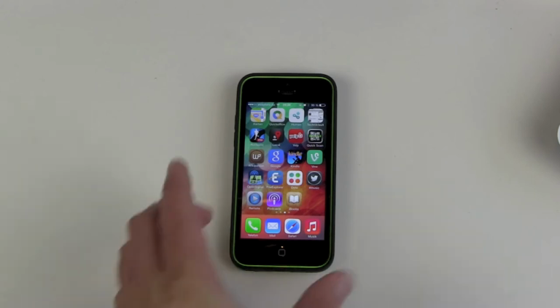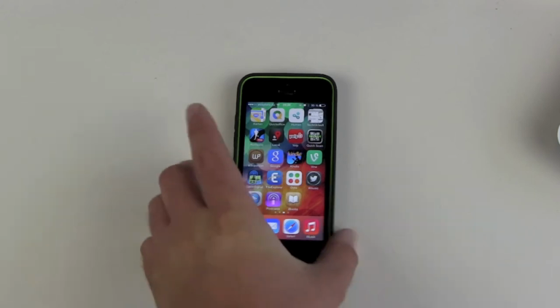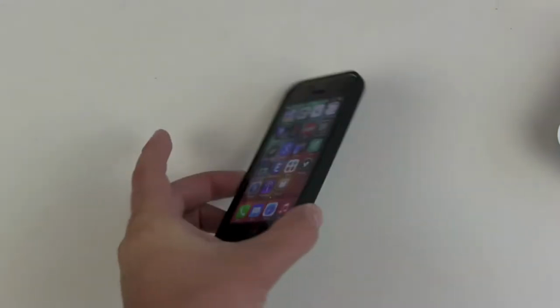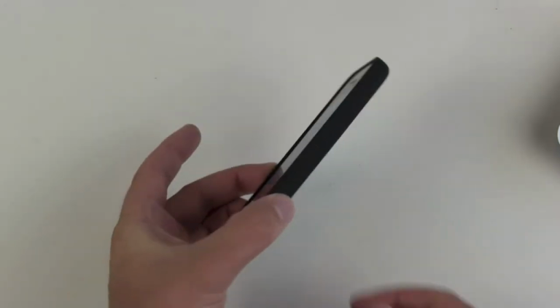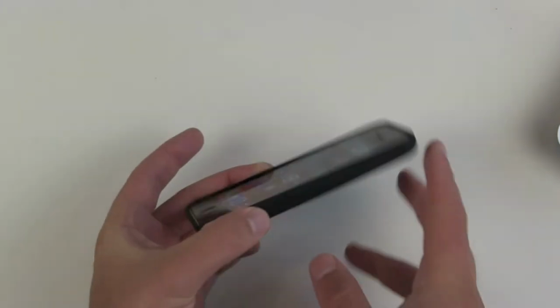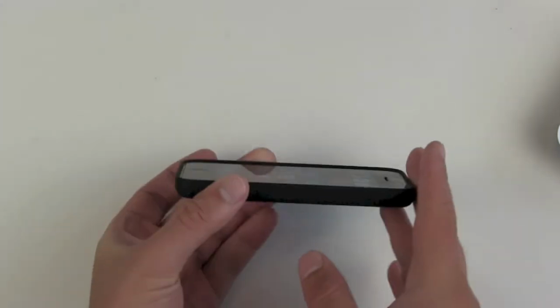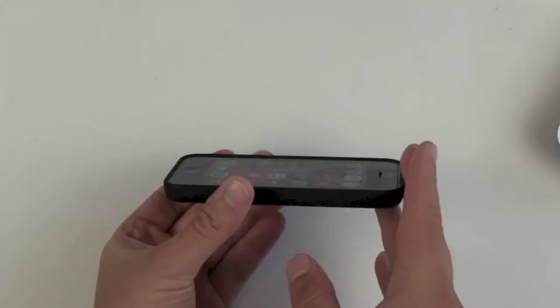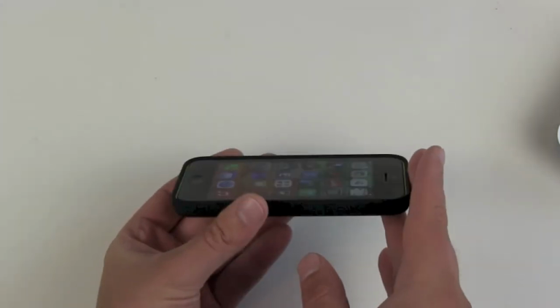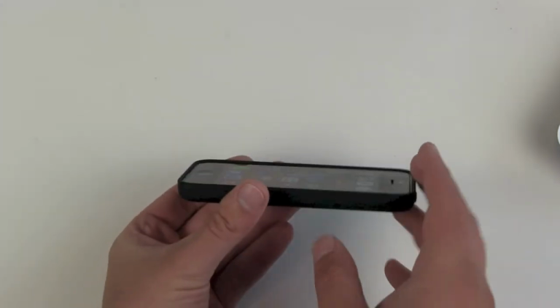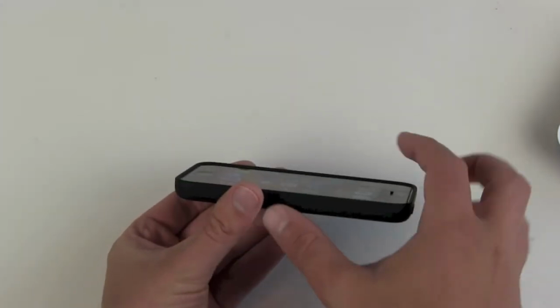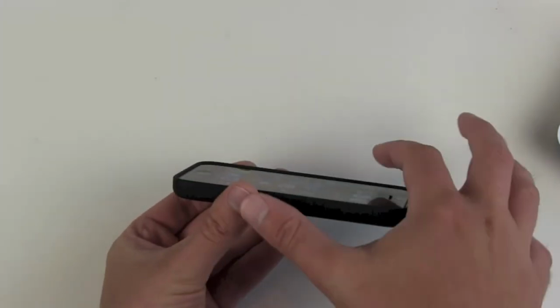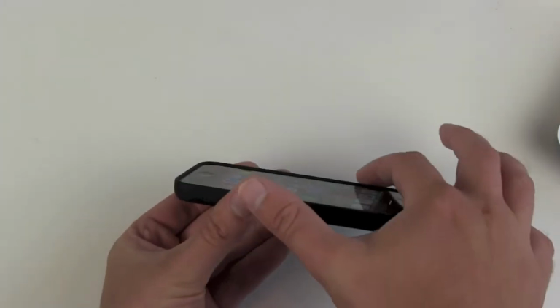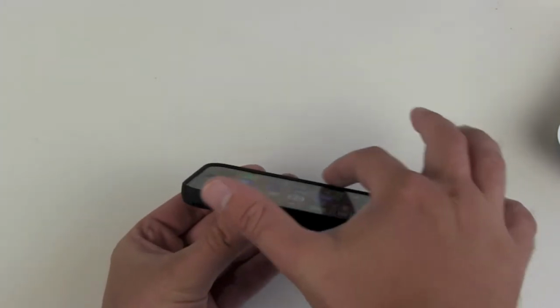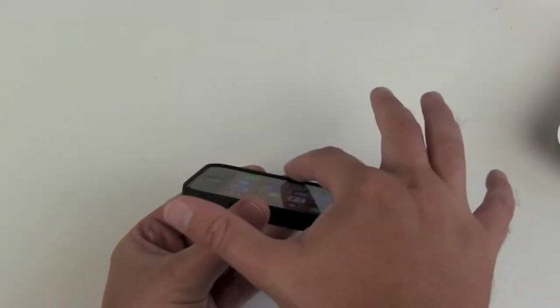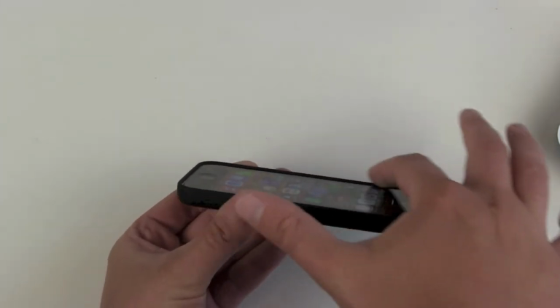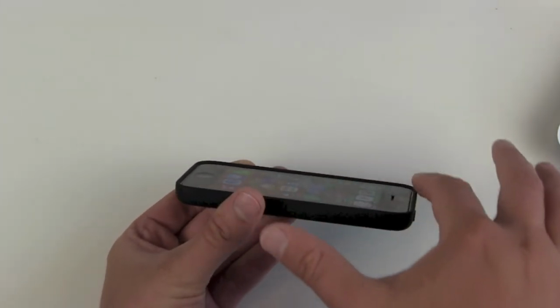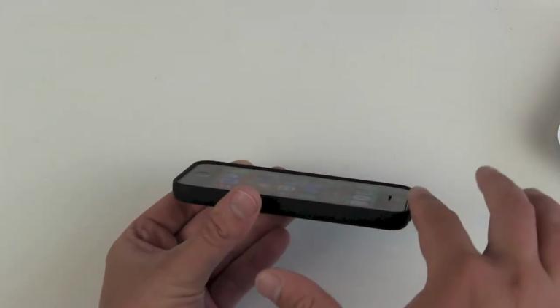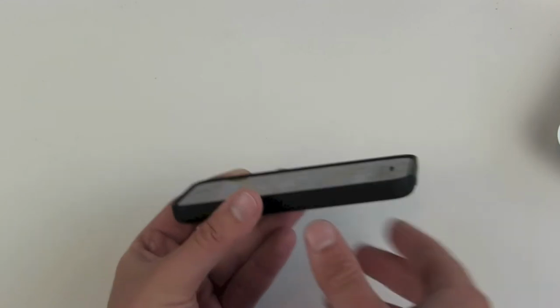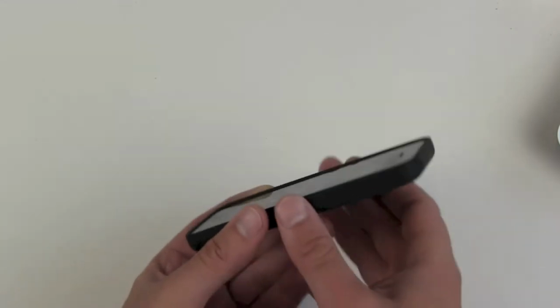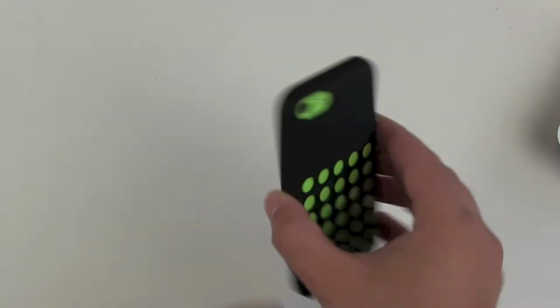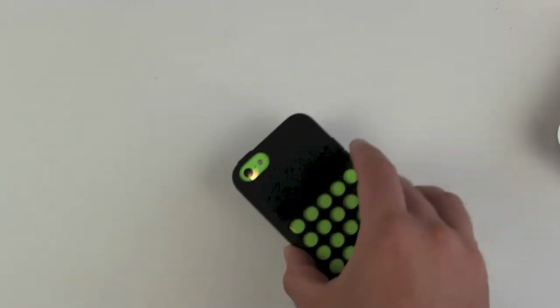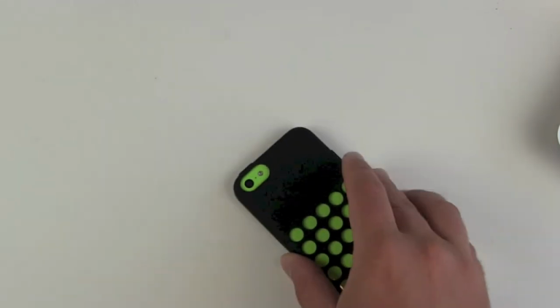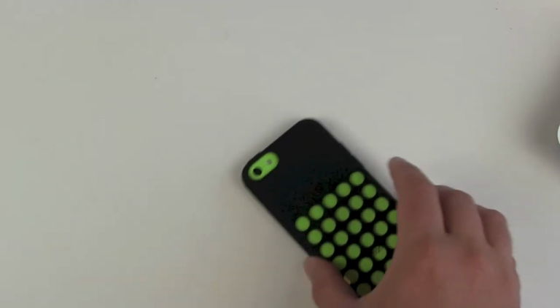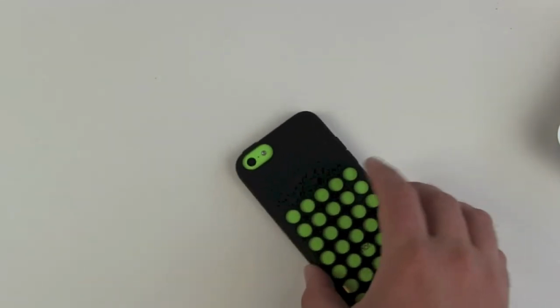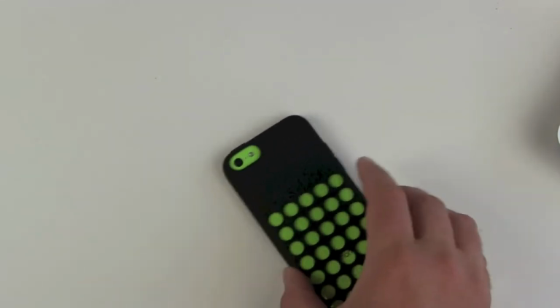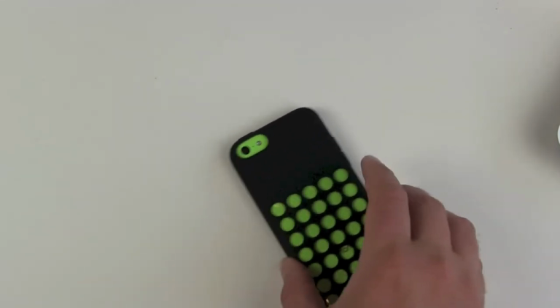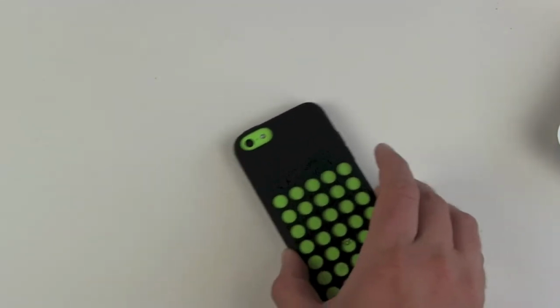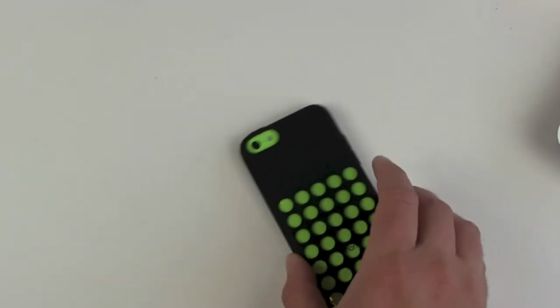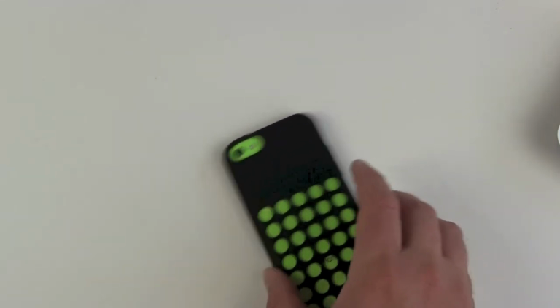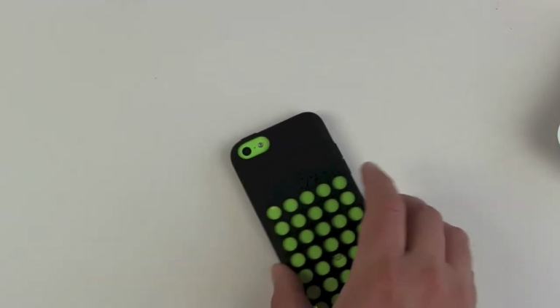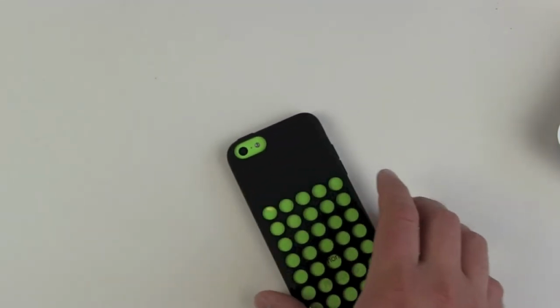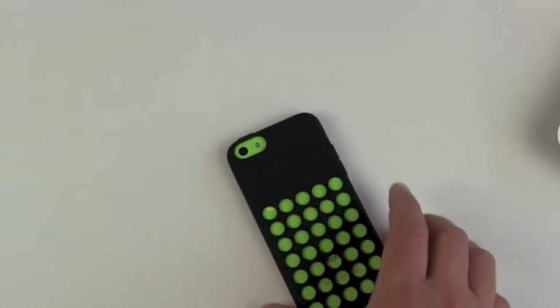On the front, the glass is also protected by this little rubber border. So your screen won't touch the surface — a tablet, a desk, or whatever else.